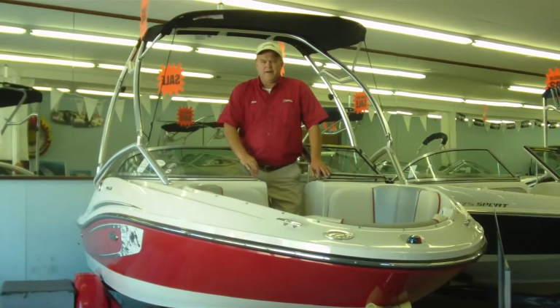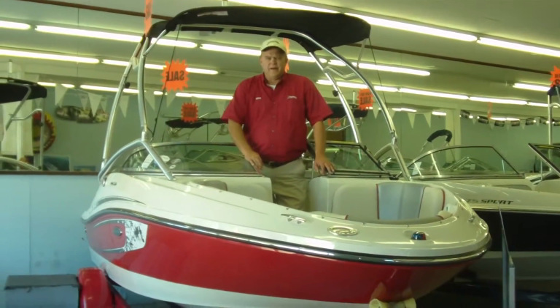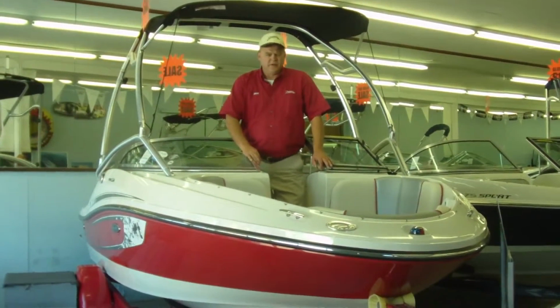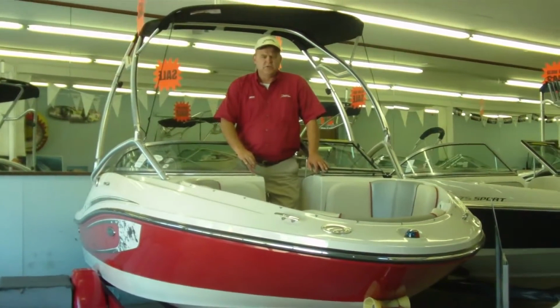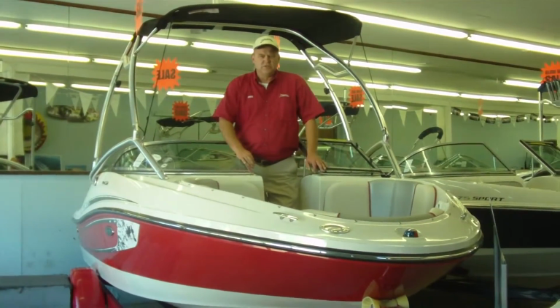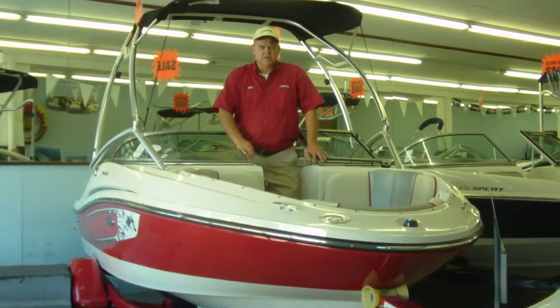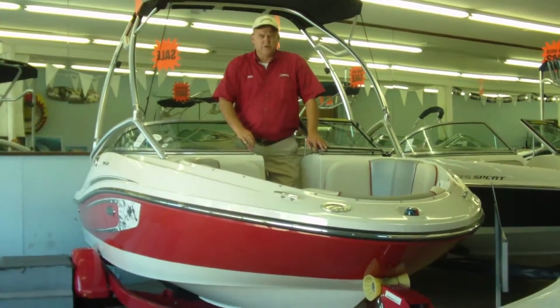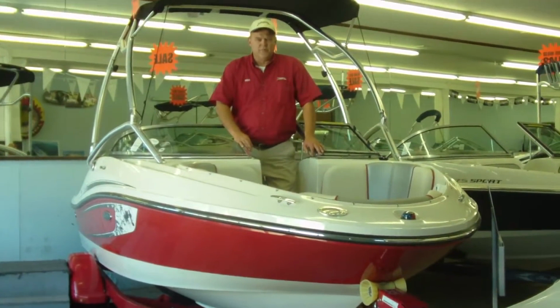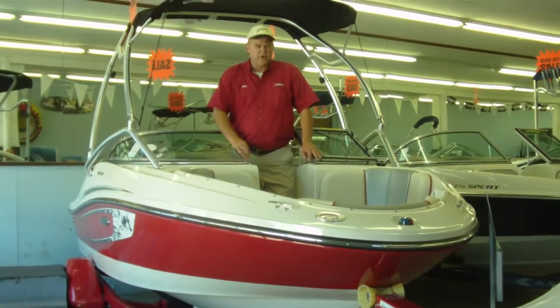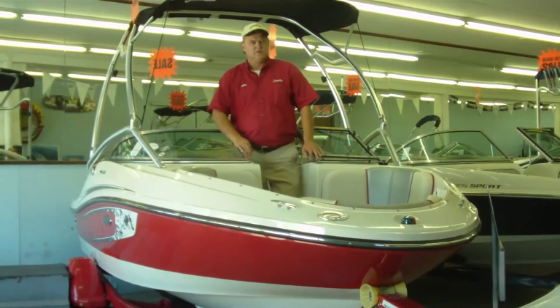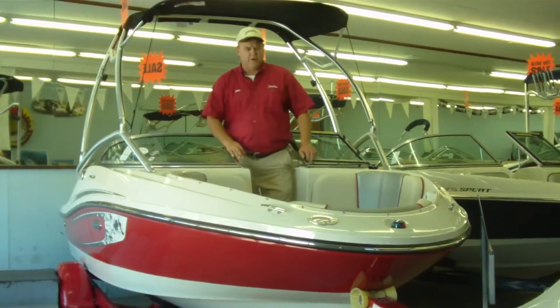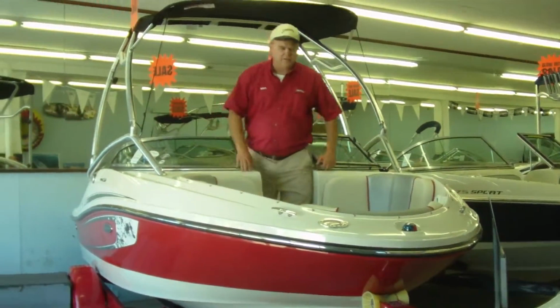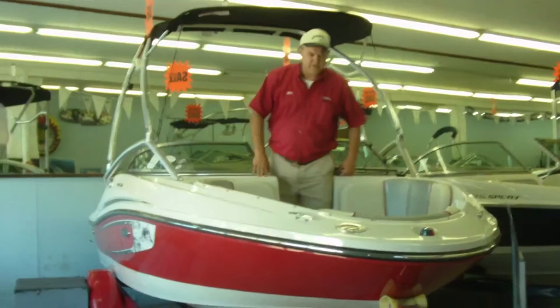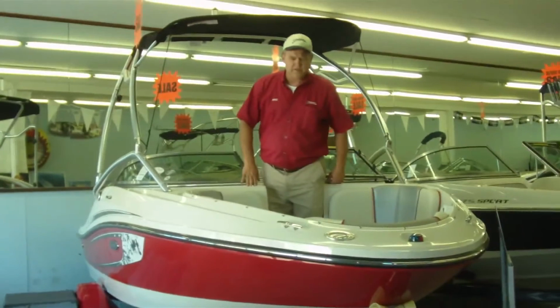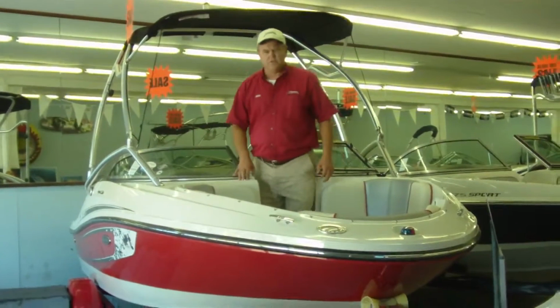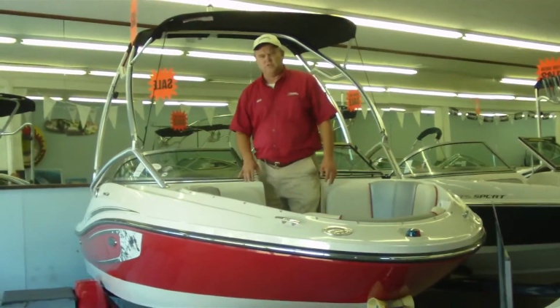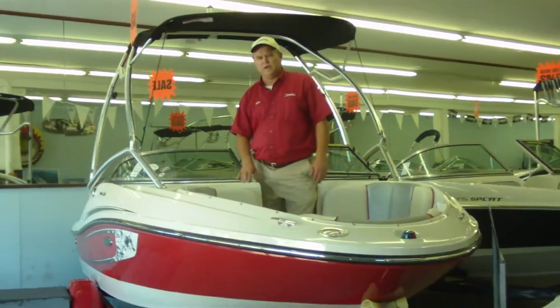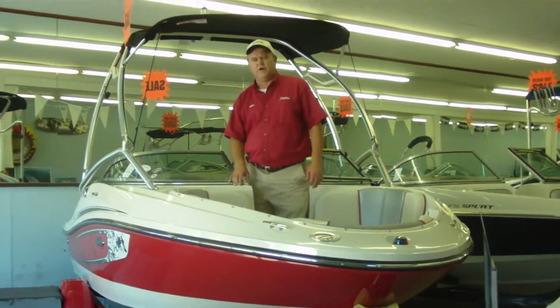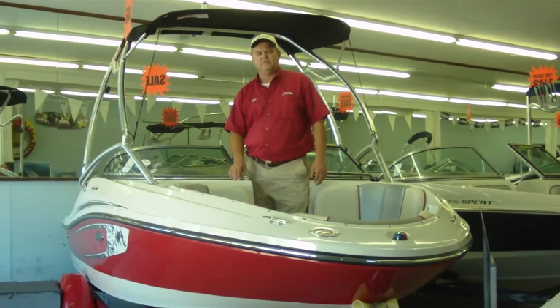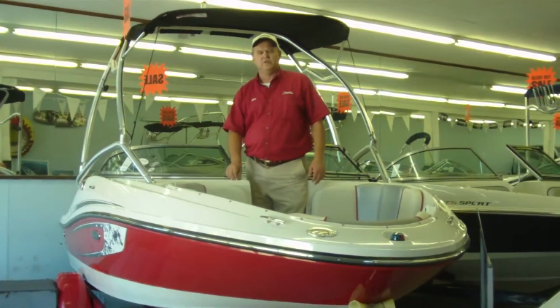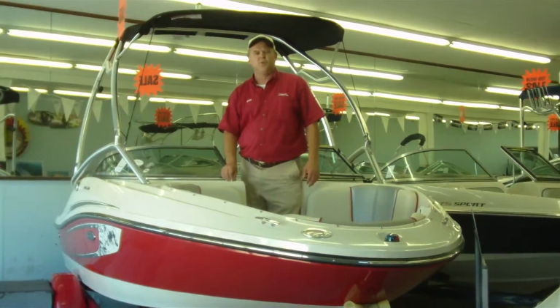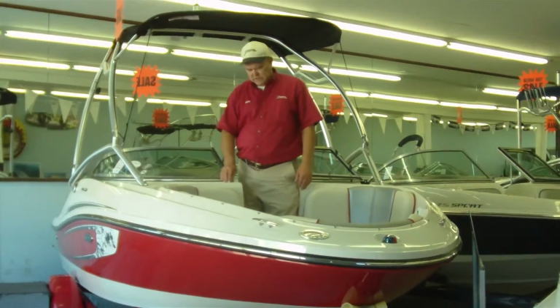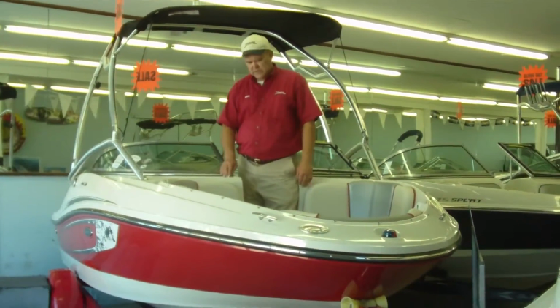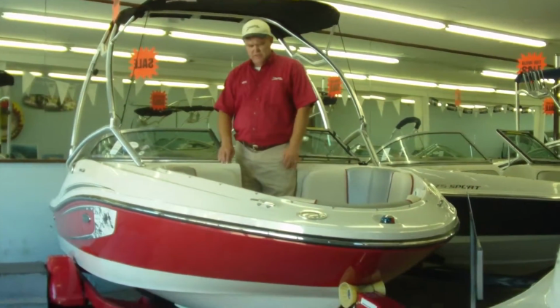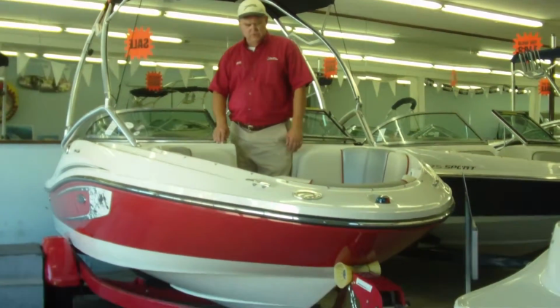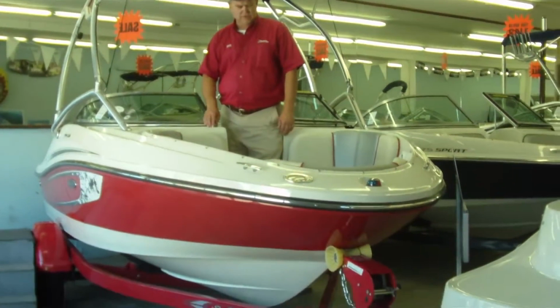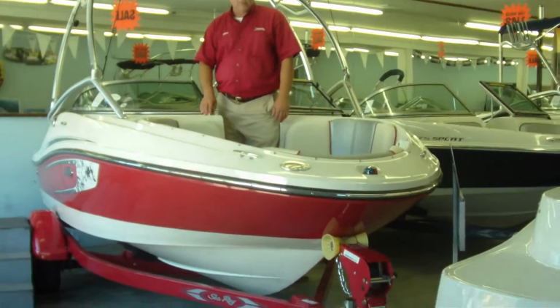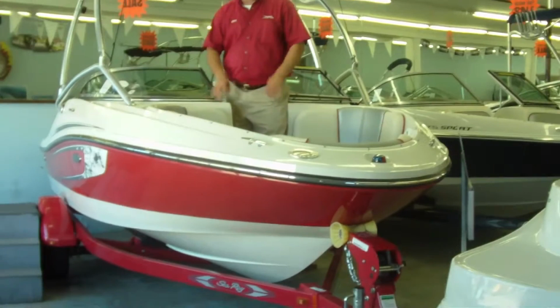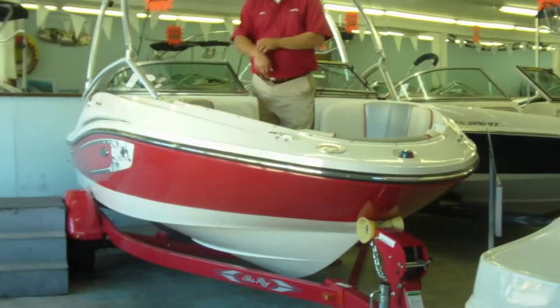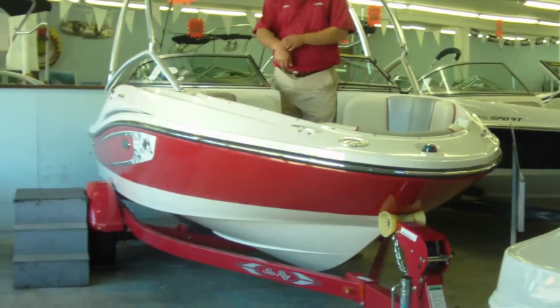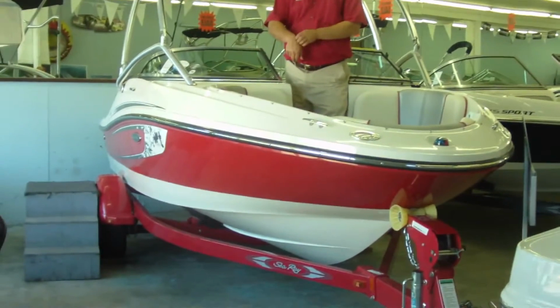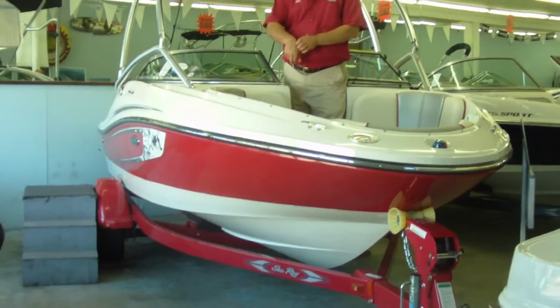Hi, my name is Bruce Christensen. I work here at Wyoming Arena in Coos Bay, Oregon. Today I'd like to feature this 185 Sea Ray Sport. It's a 2010 model, brand new in the showroom here.